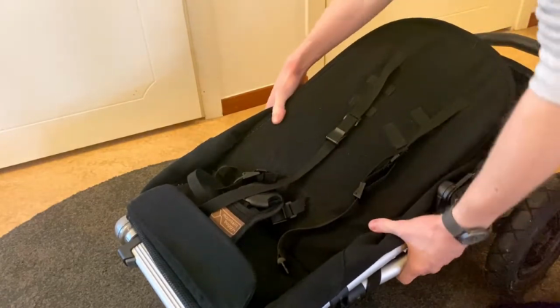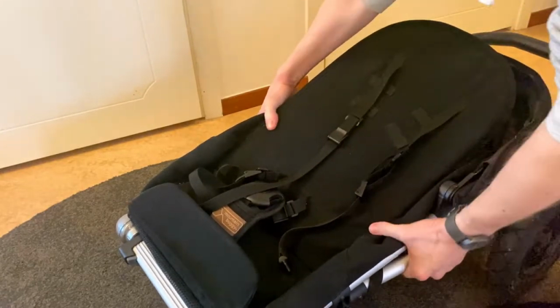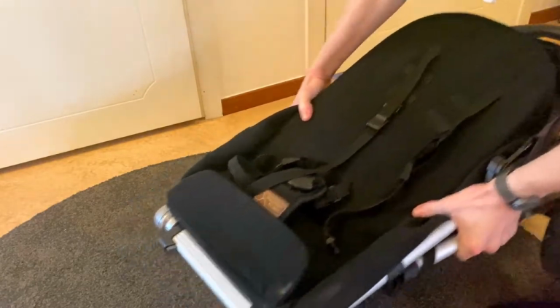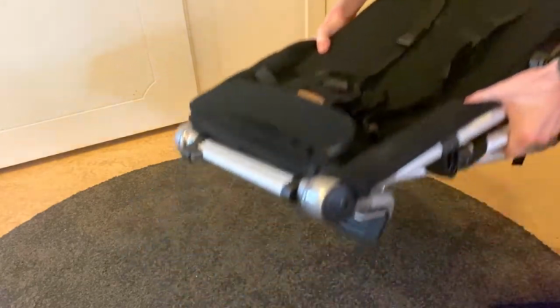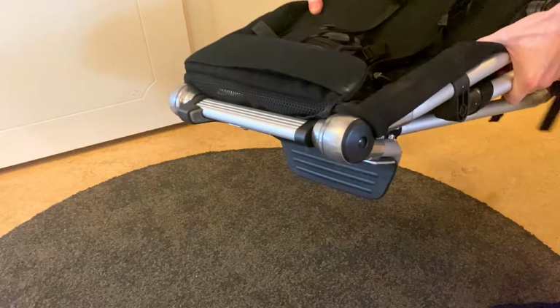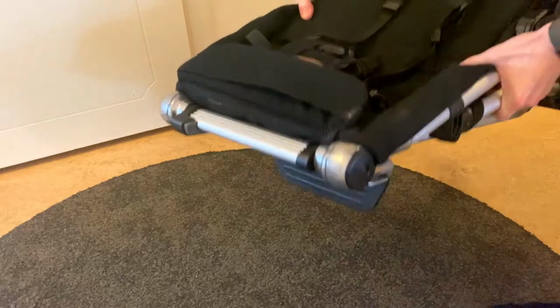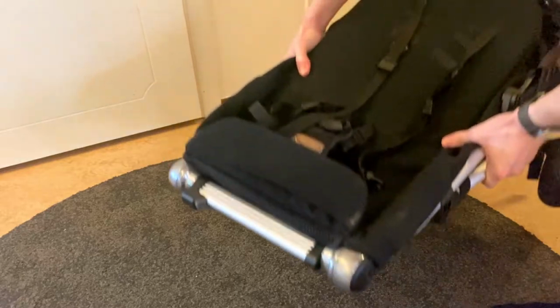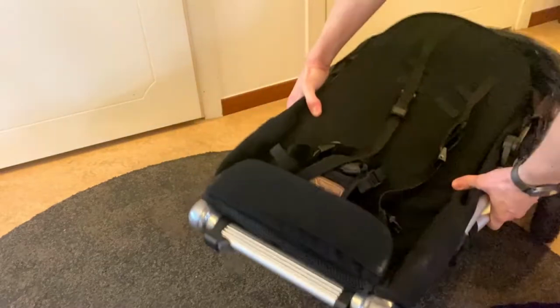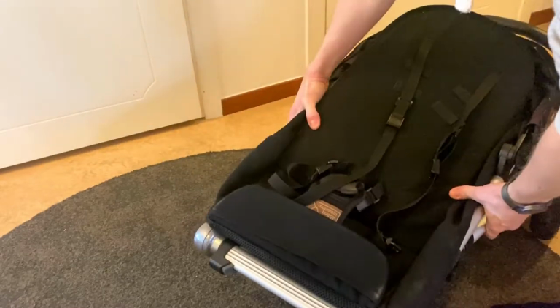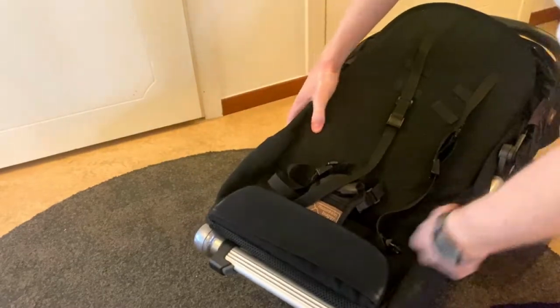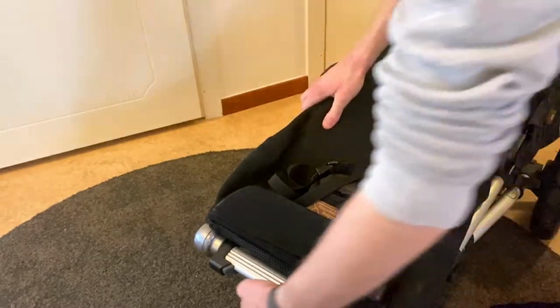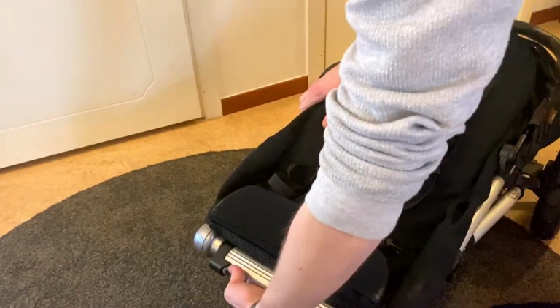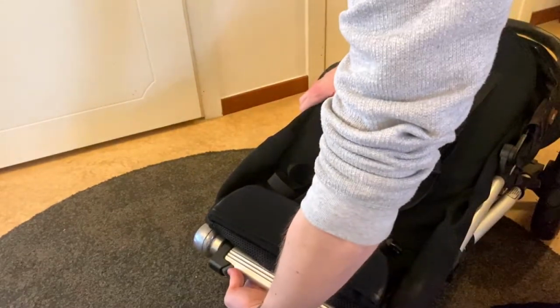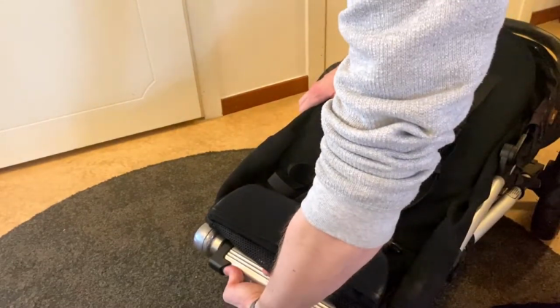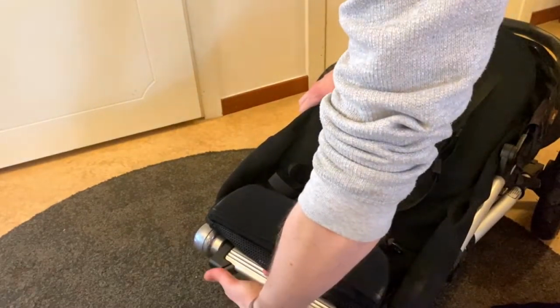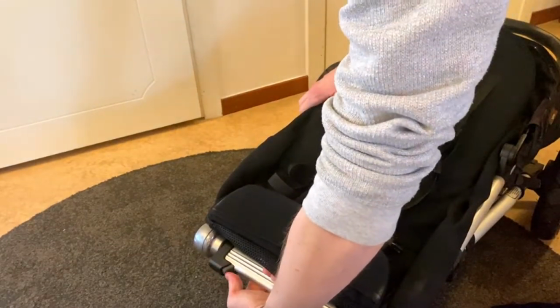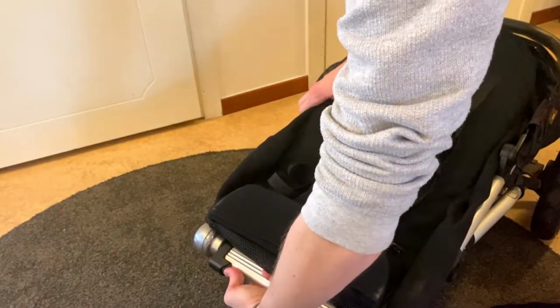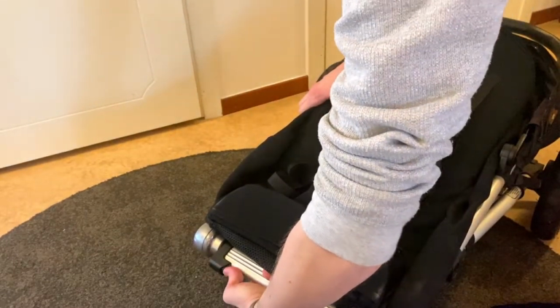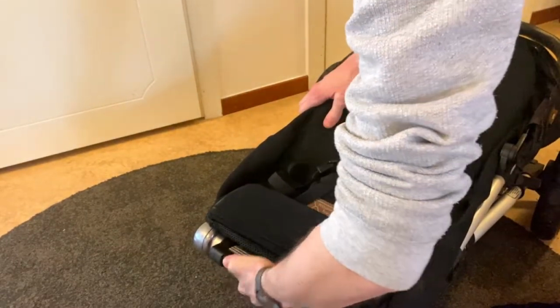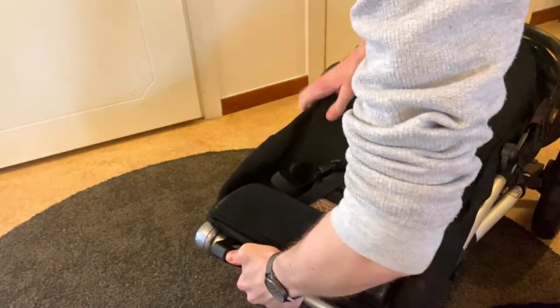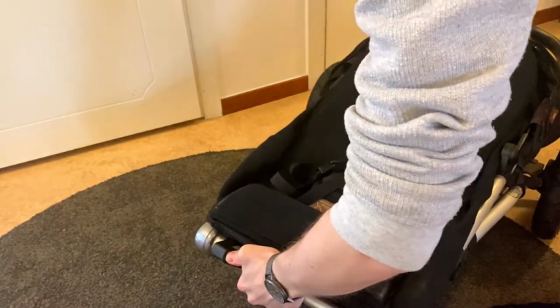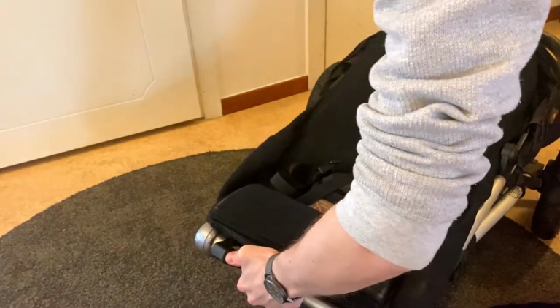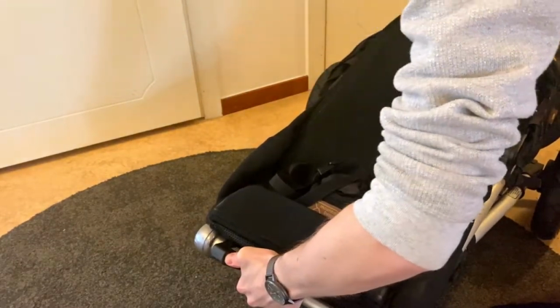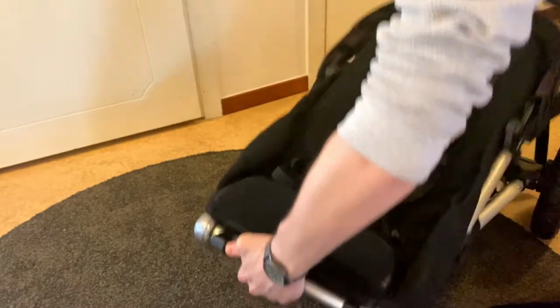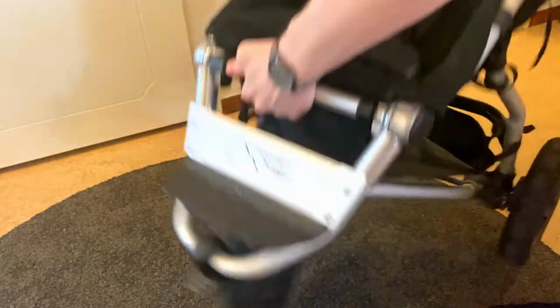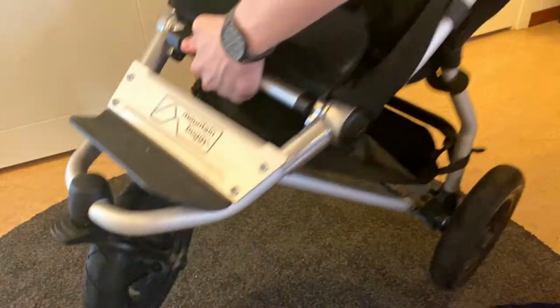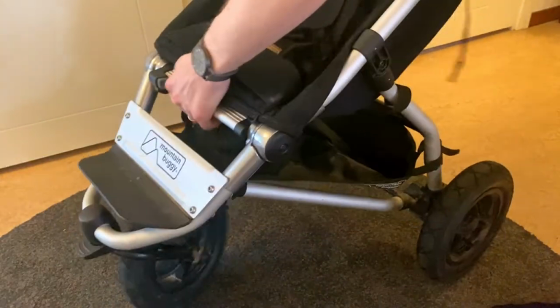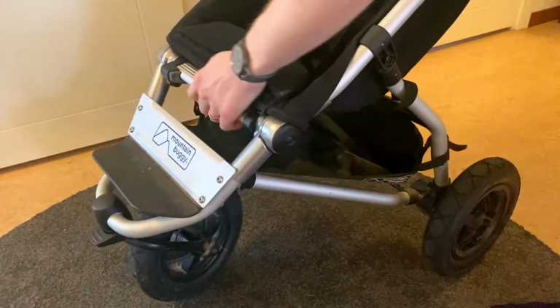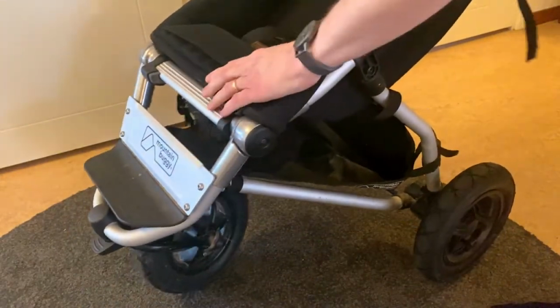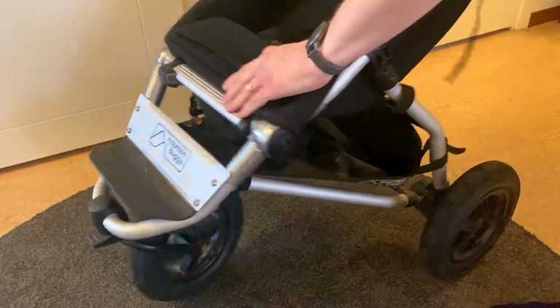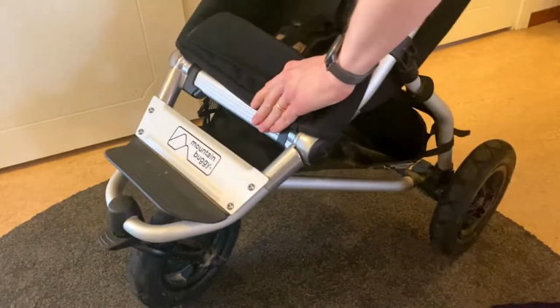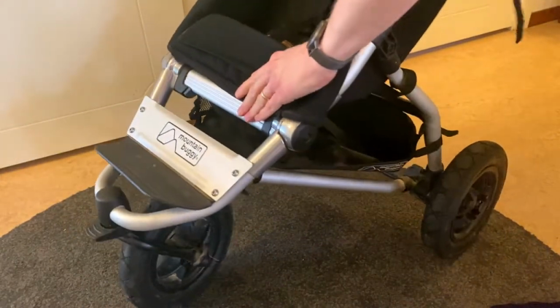To unfold the pram, all we have to do is reverse the process and twist the metal bar while lifting the pram upwards. With some help of gravity, the pram then basically unfolds itself.